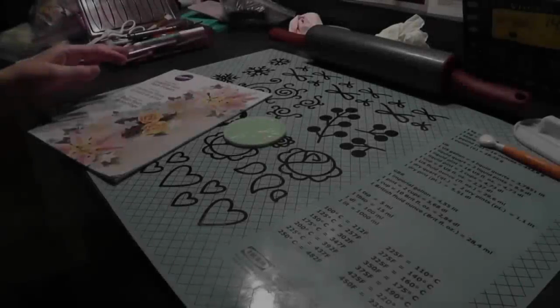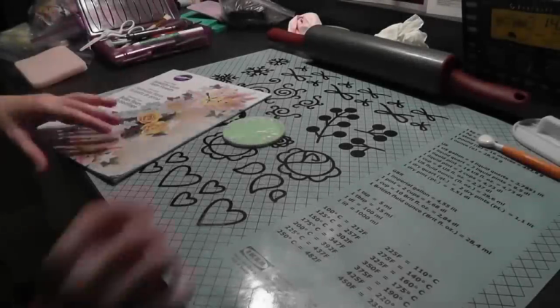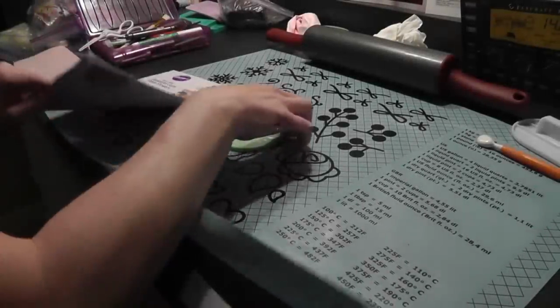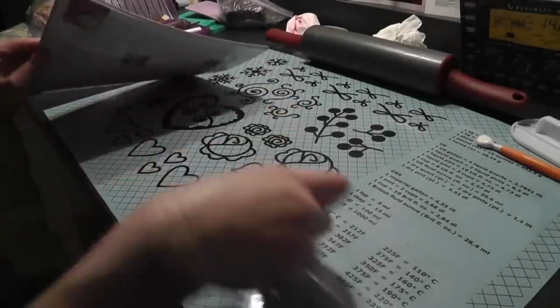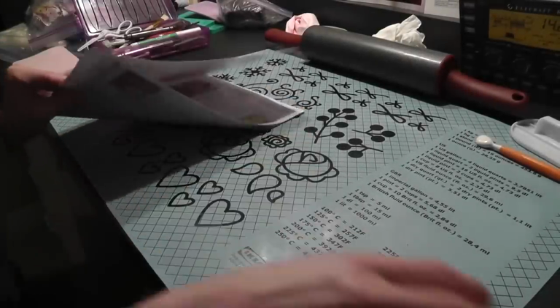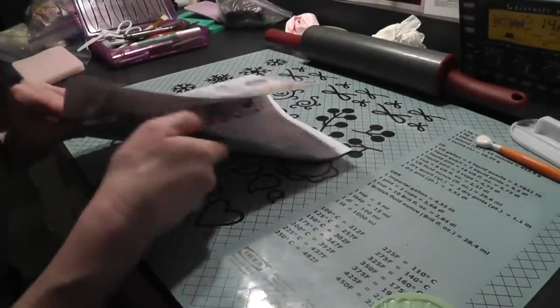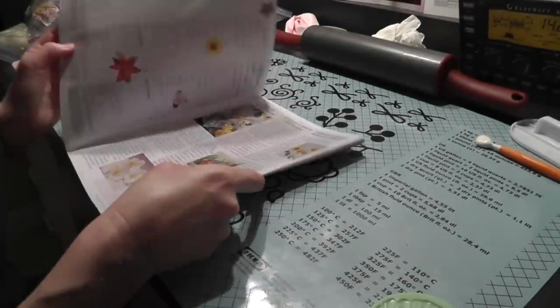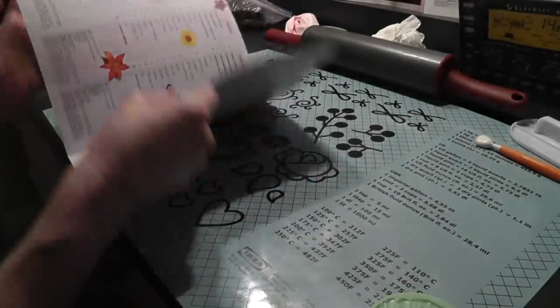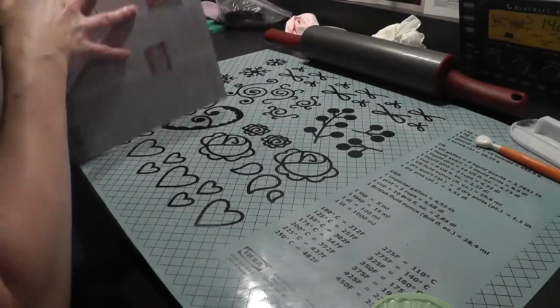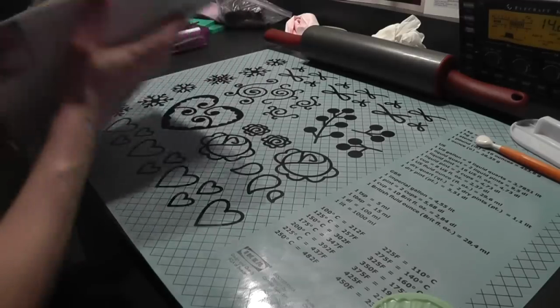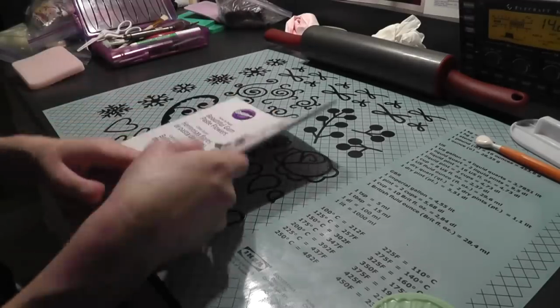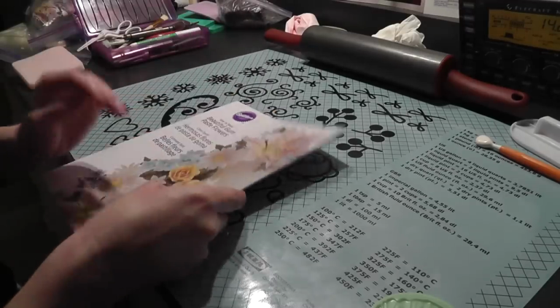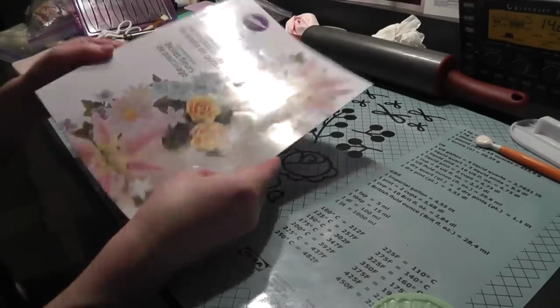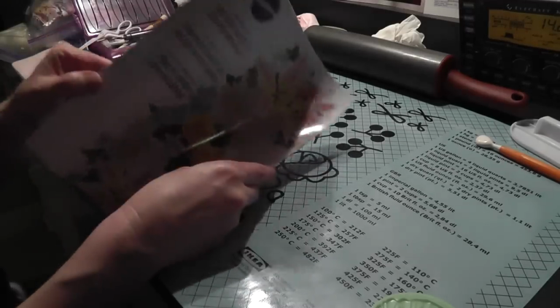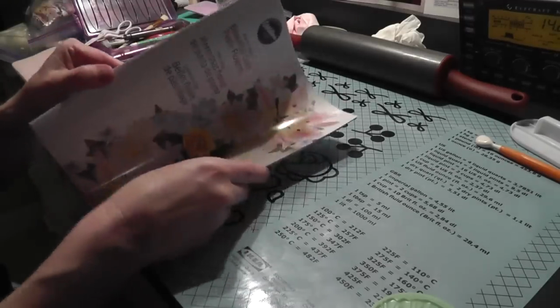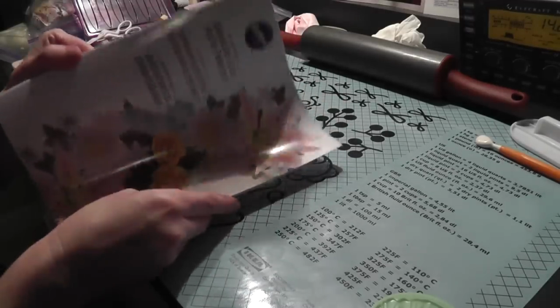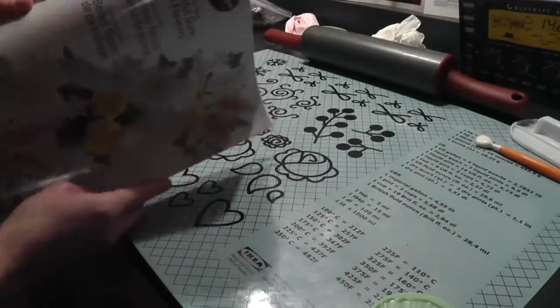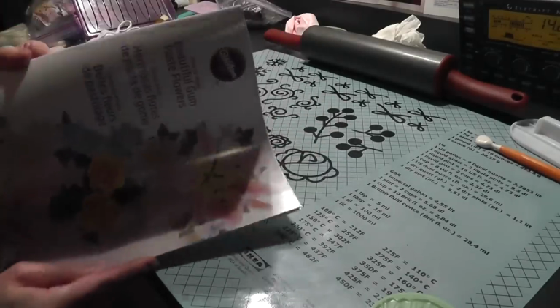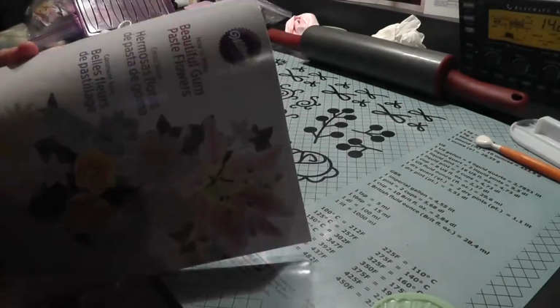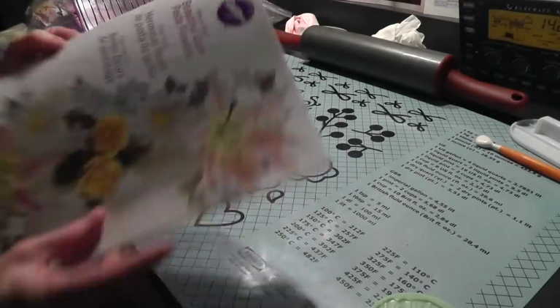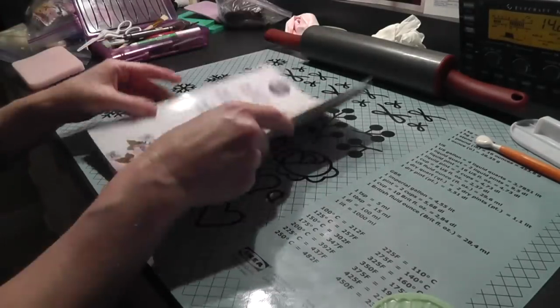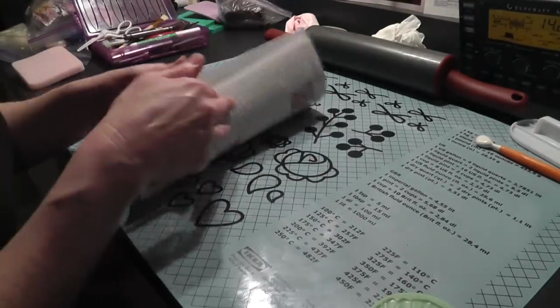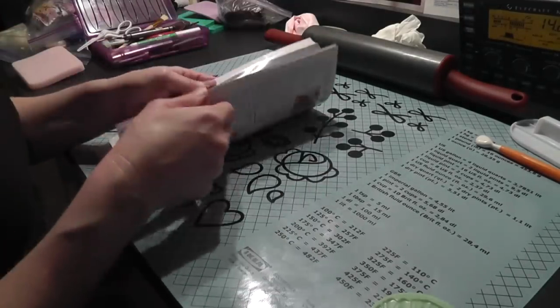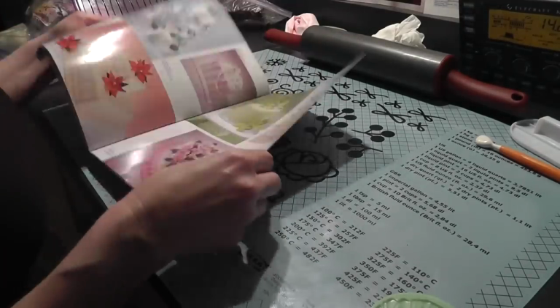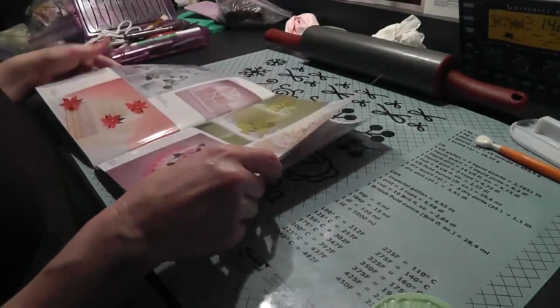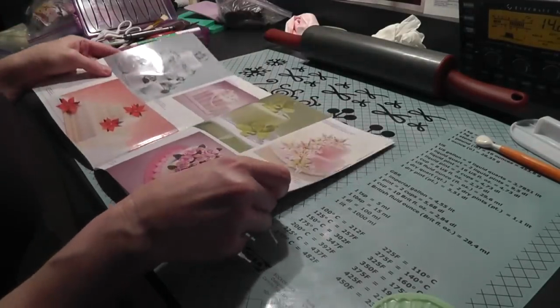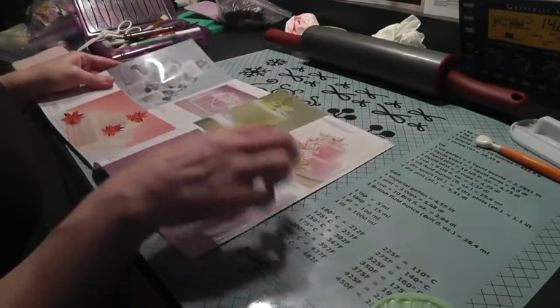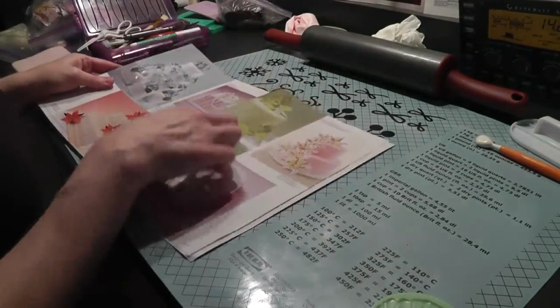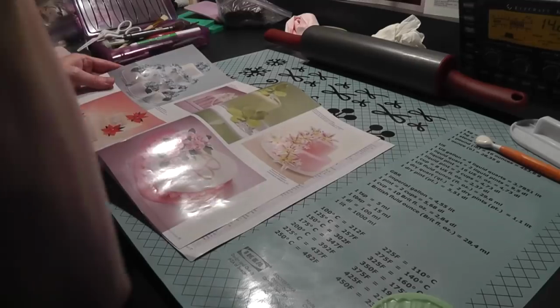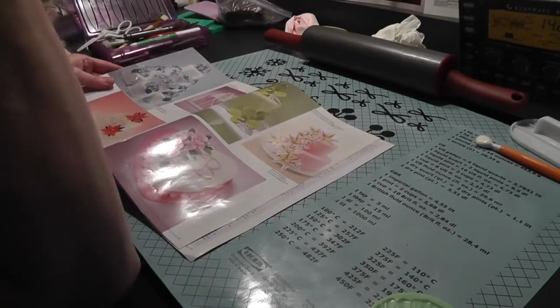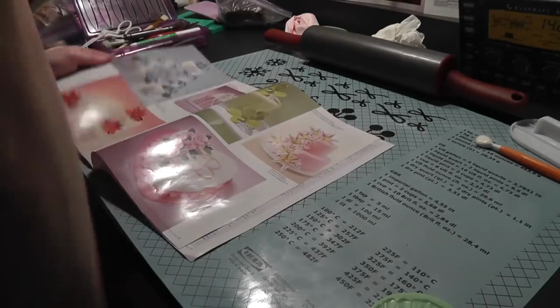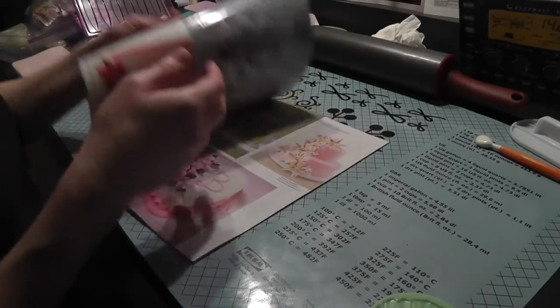Hi everybody, this is Tasha the Crafty Kraut. I am going to be making a flower from the Wilton gum paste book. I'm going to make the orchid.